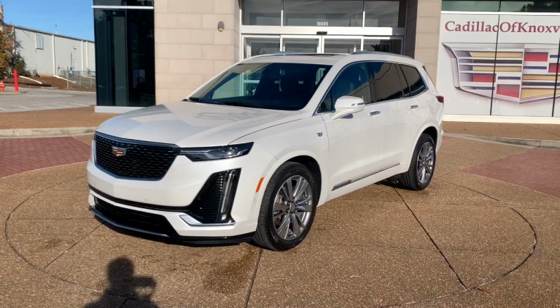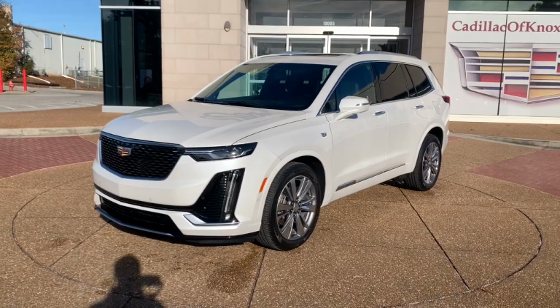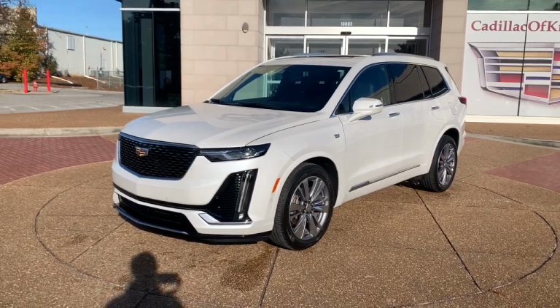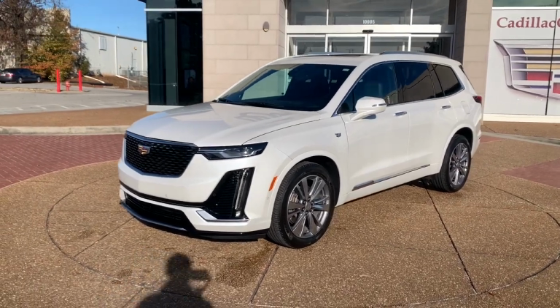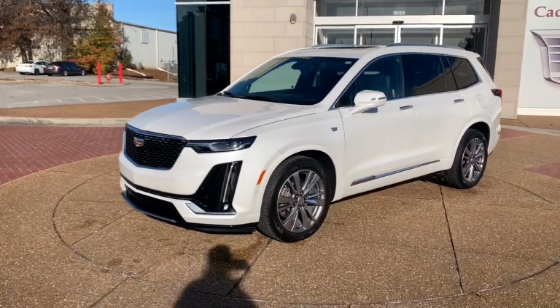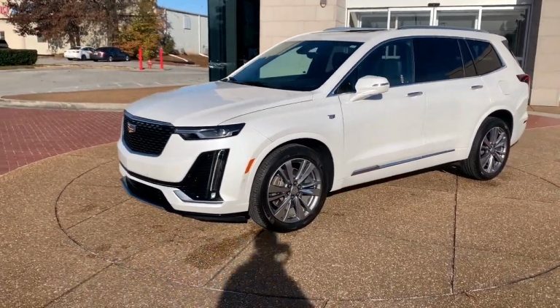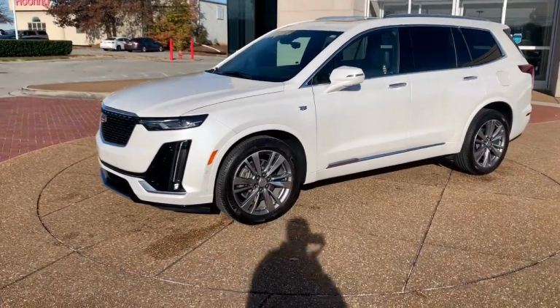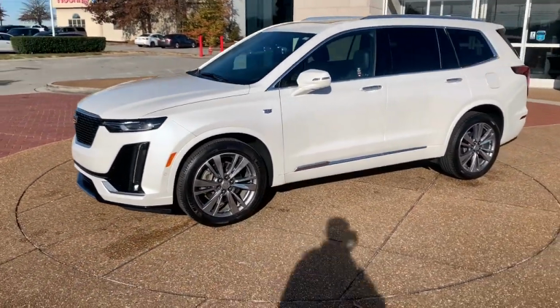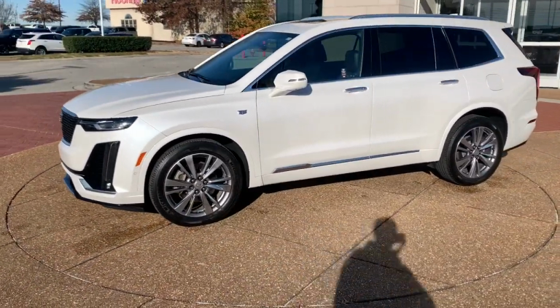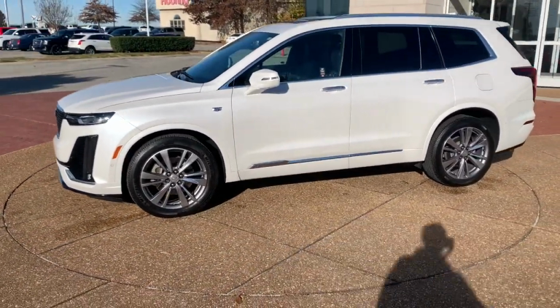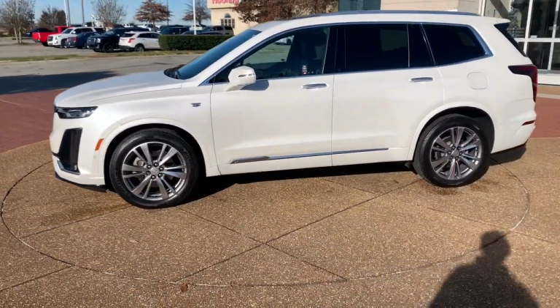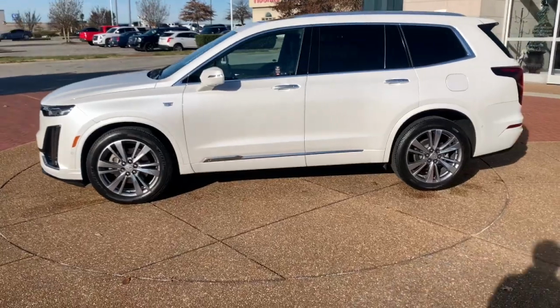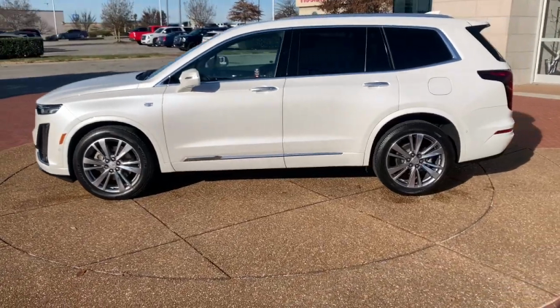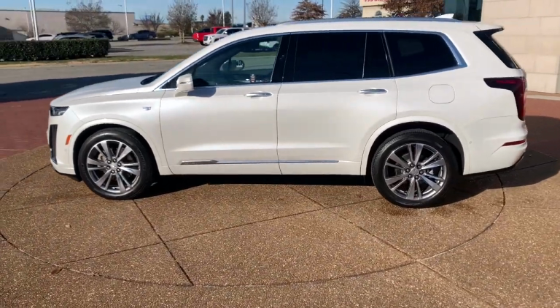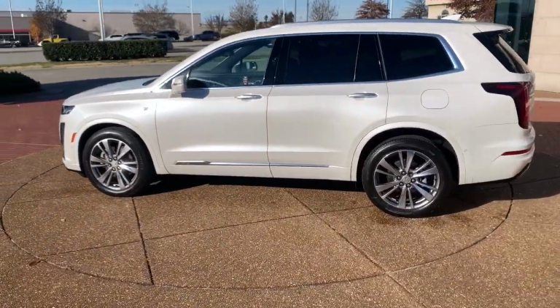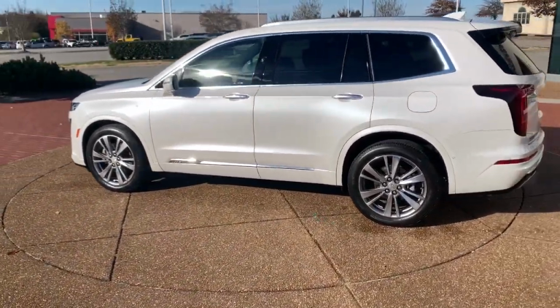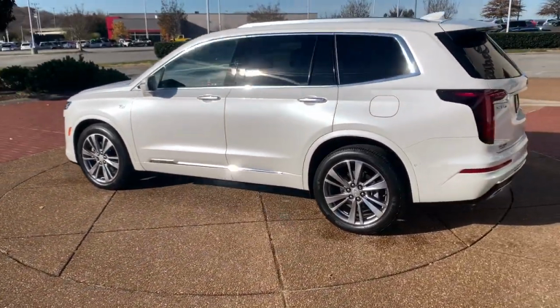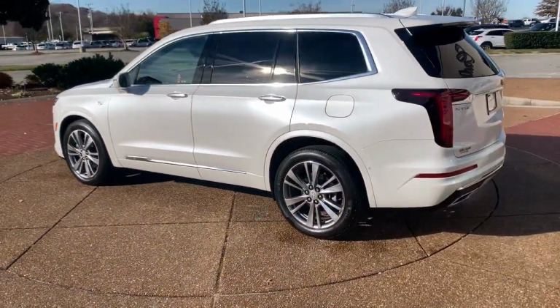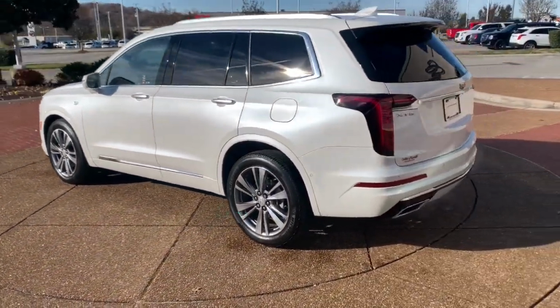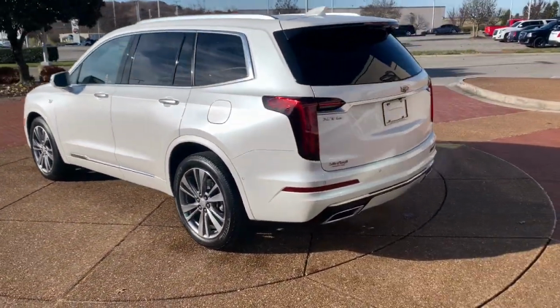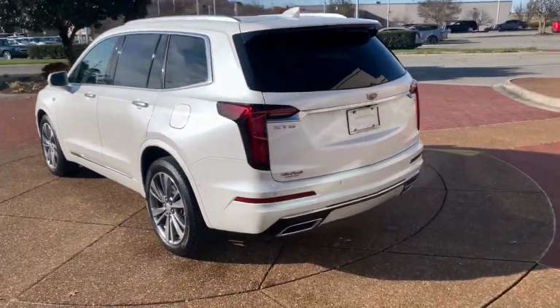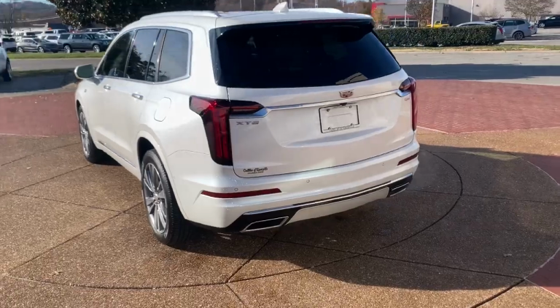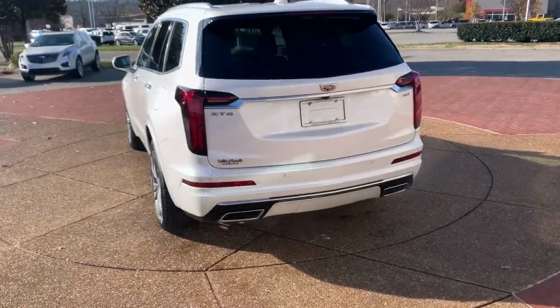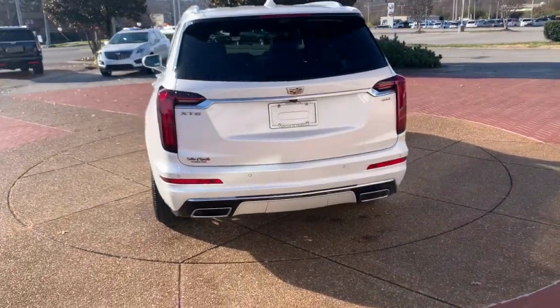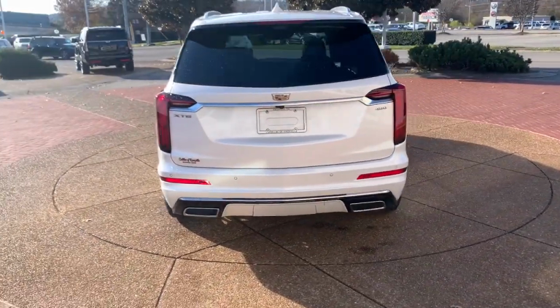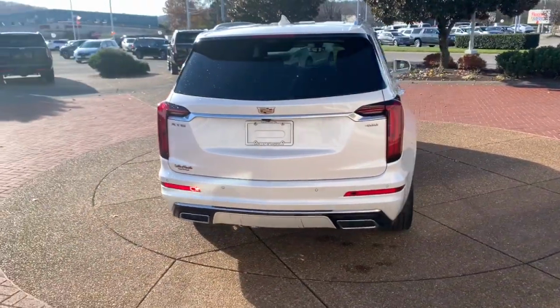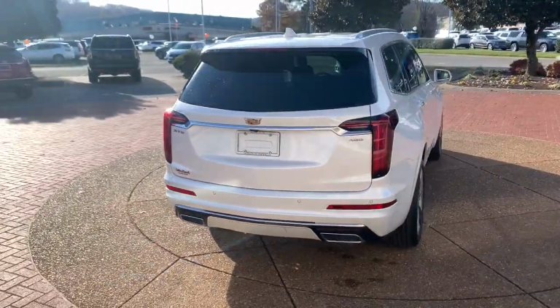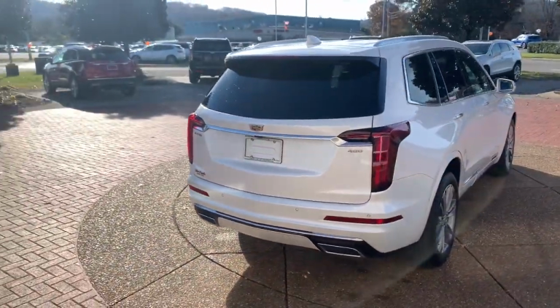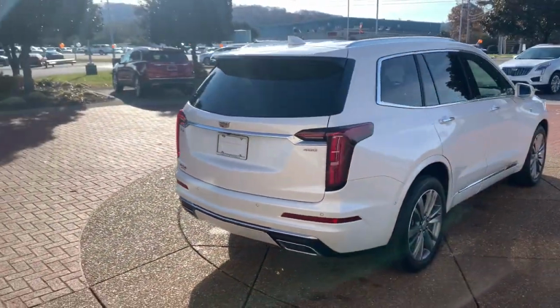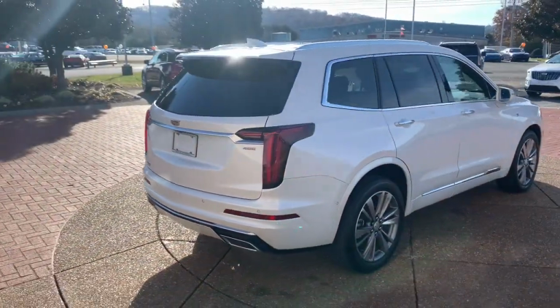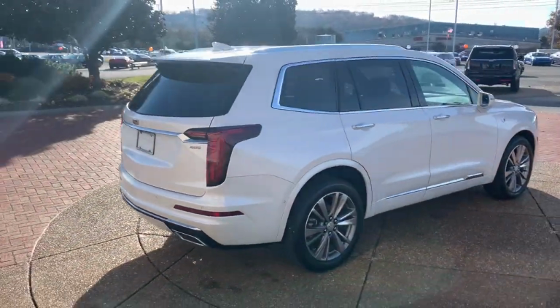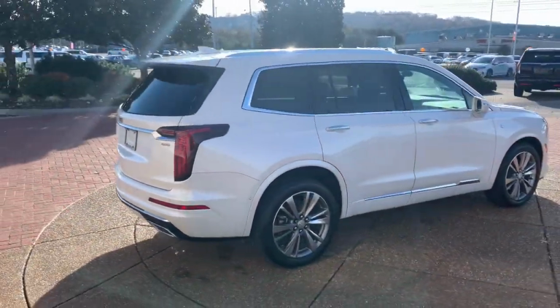Look no further than the 2020 Cadillac XT6. With less than 20,000 miles on the odometer, this vehicle provides excellent value. Prepare to take your driving pleasure to new heights and enjoy the best of modern efficiency and style.